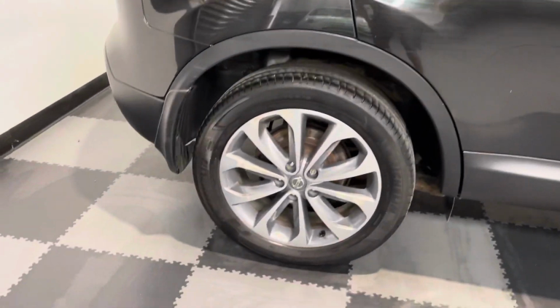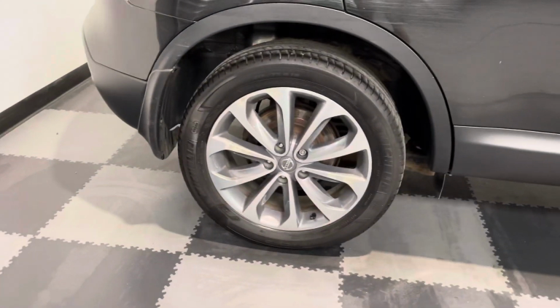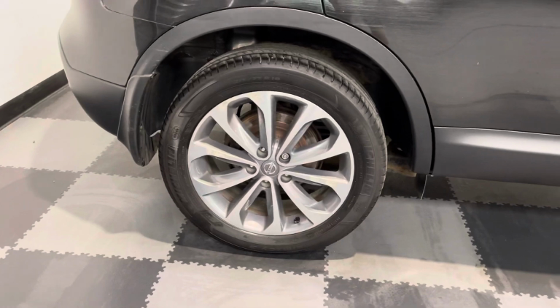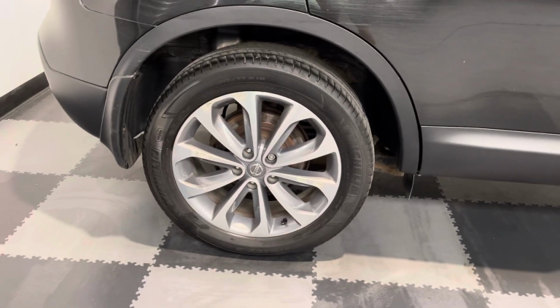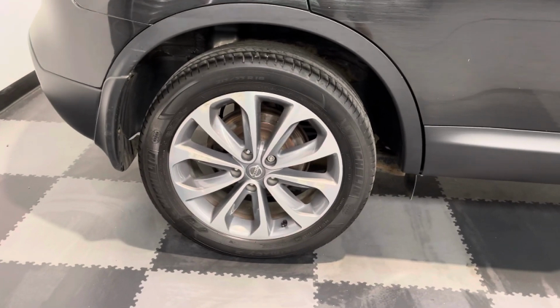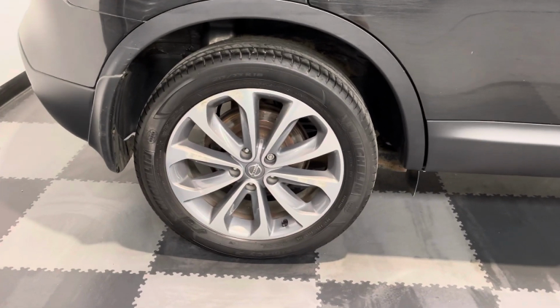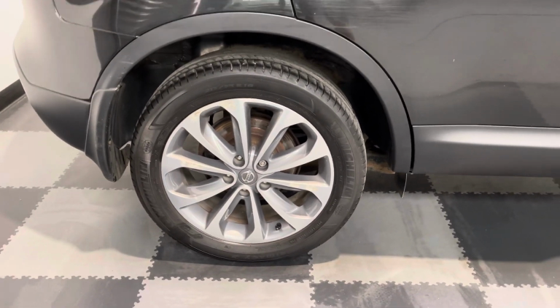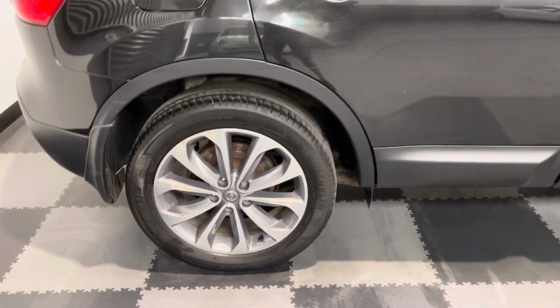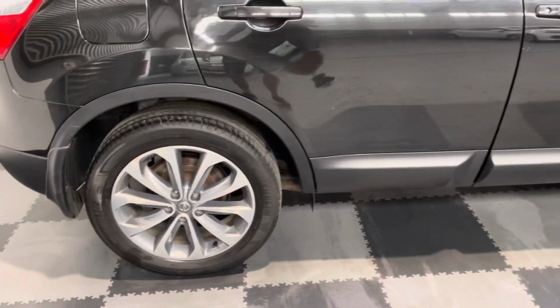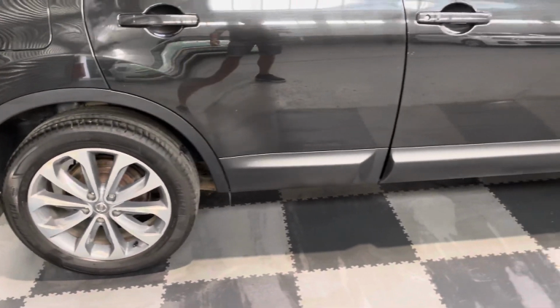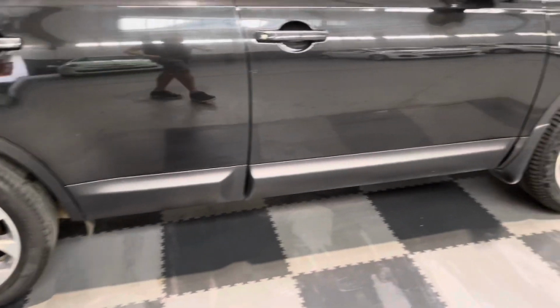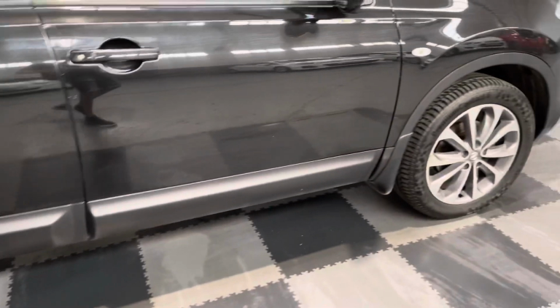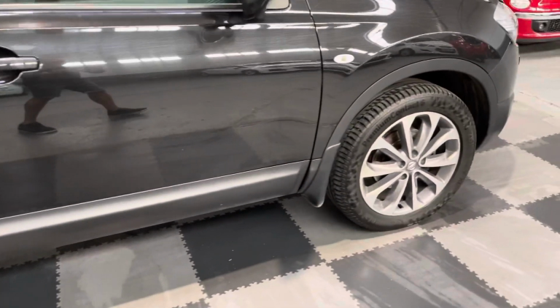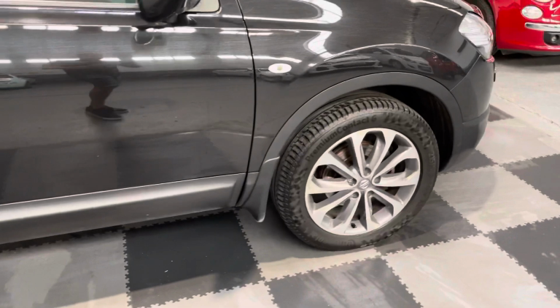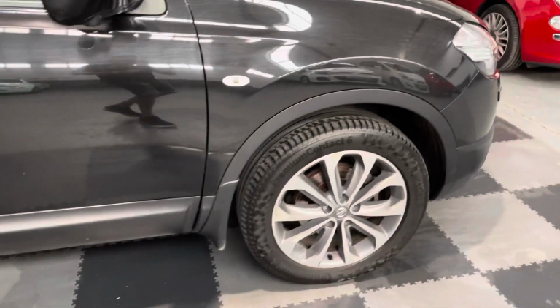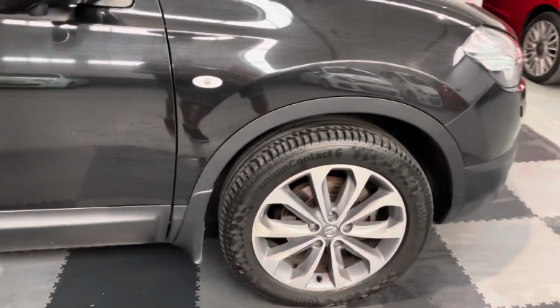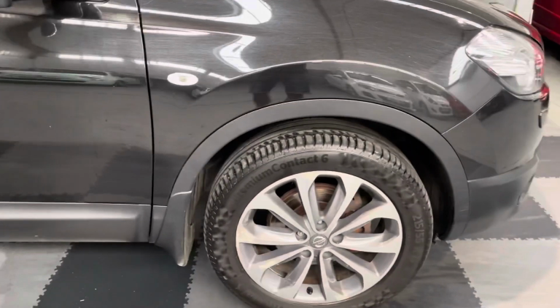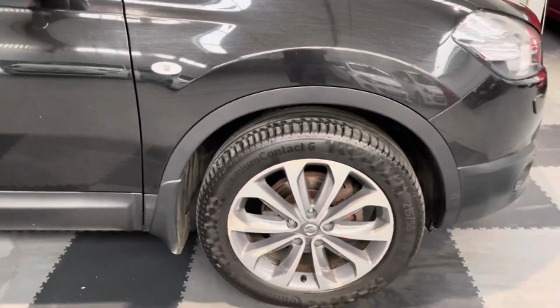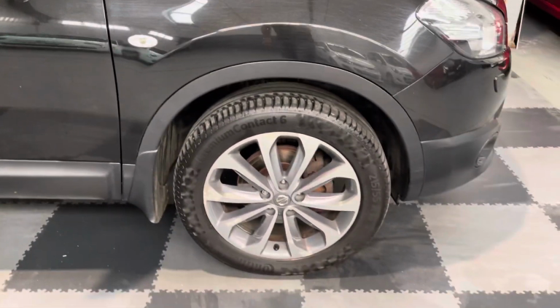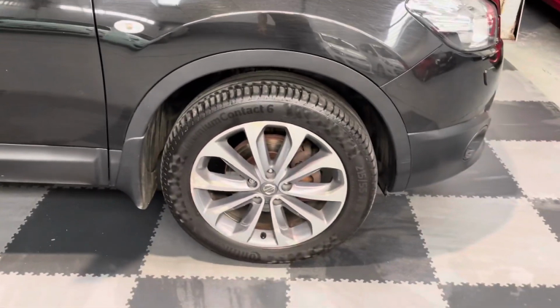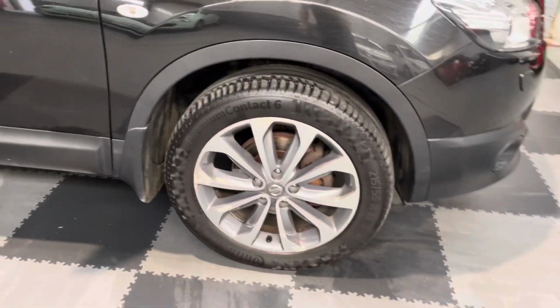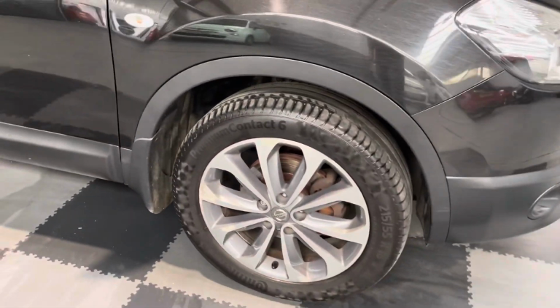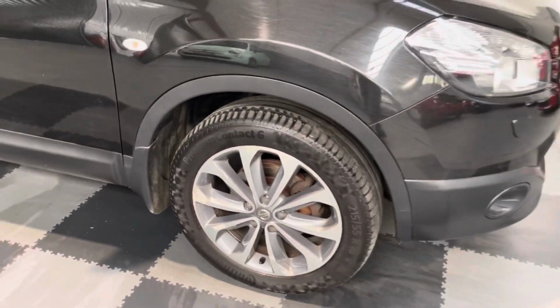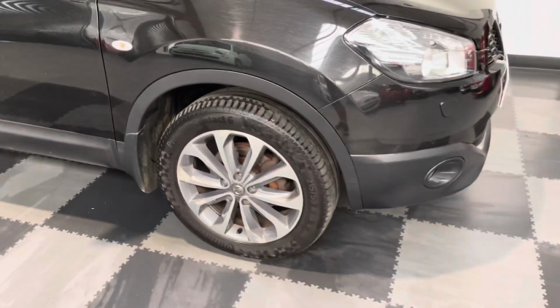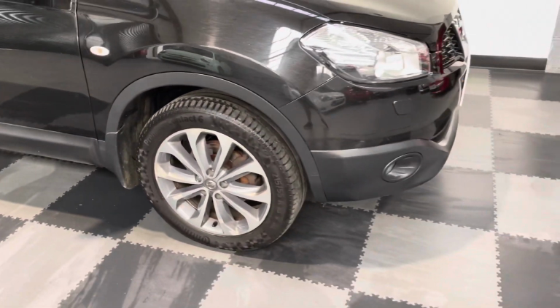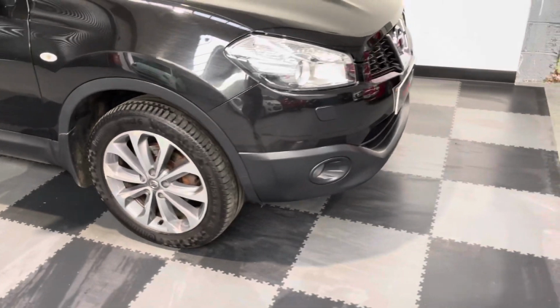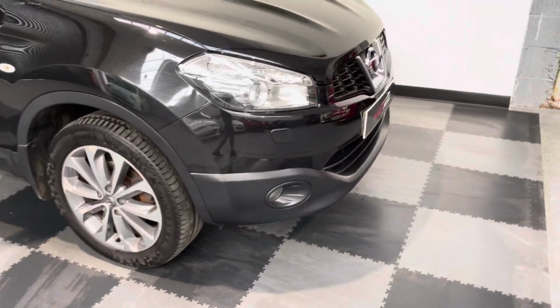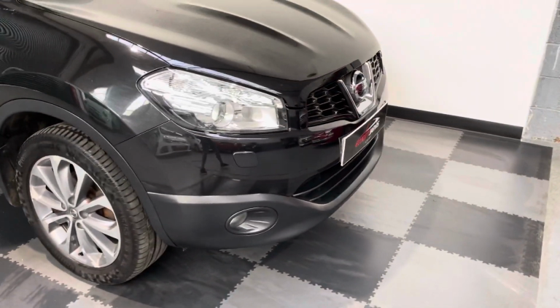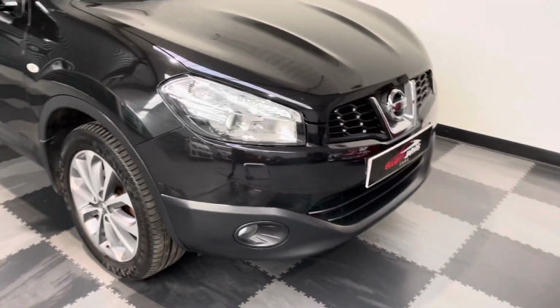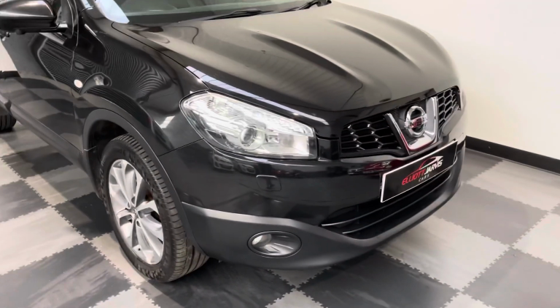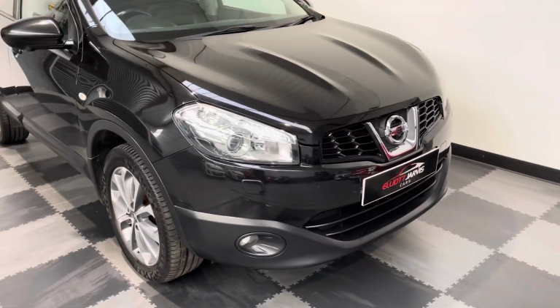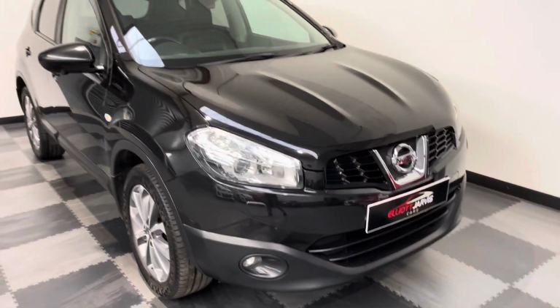It's got the 18-inch Nissan alloys. There's a little bit of corrosion on all four wheels unfortunately — the style of the wheels does have that tendency to have a little bit of corrosion, especially in this sort of local weather.